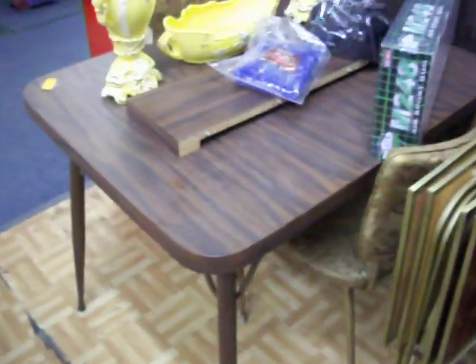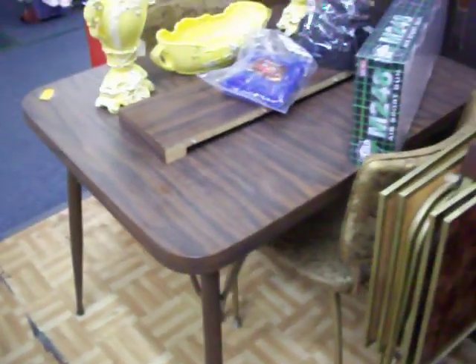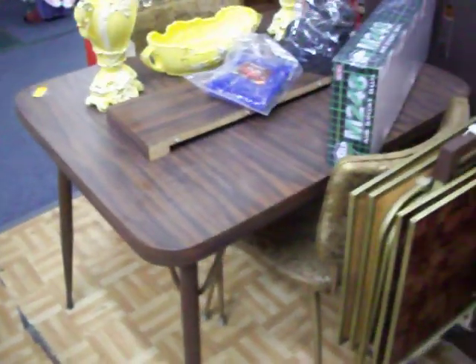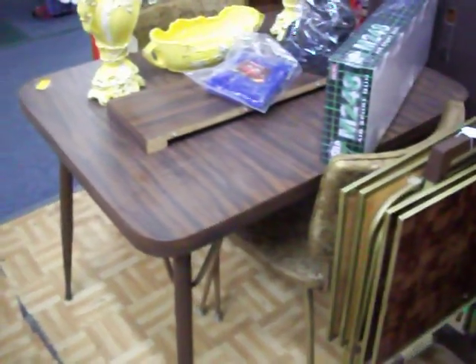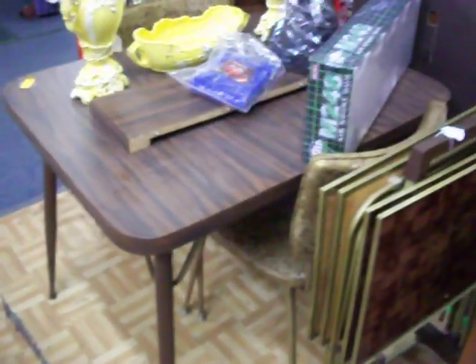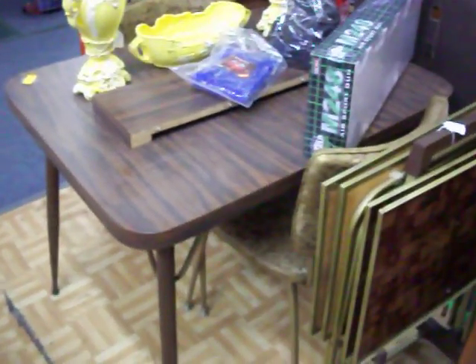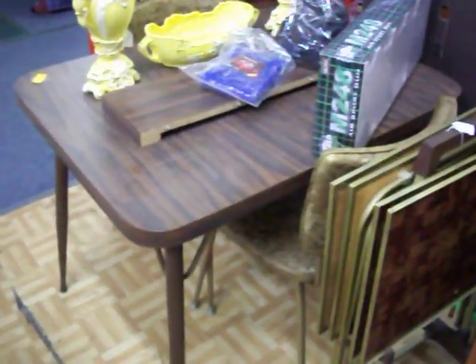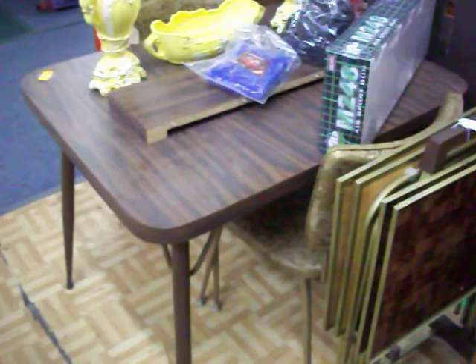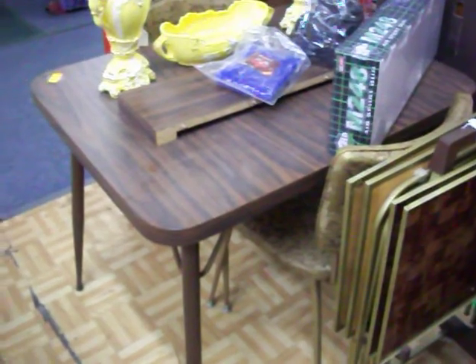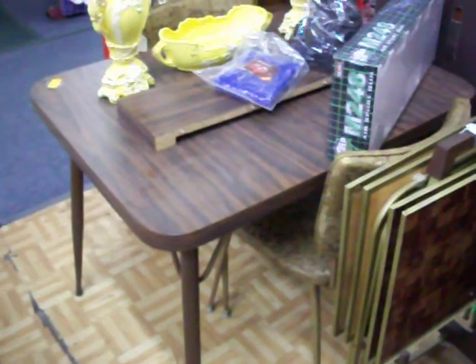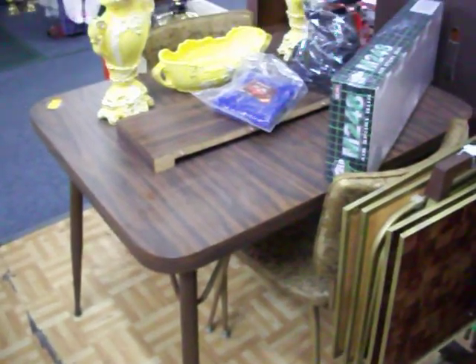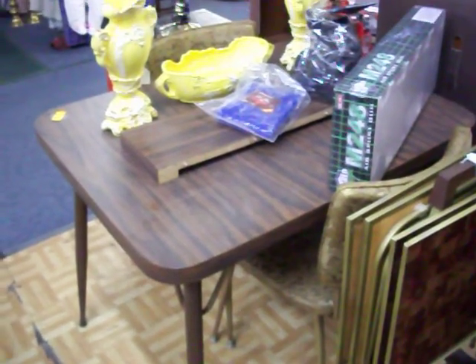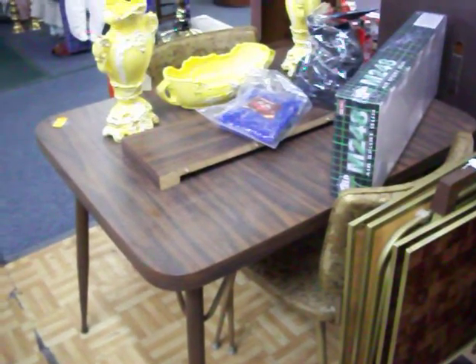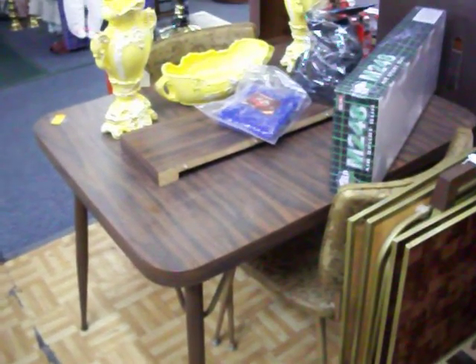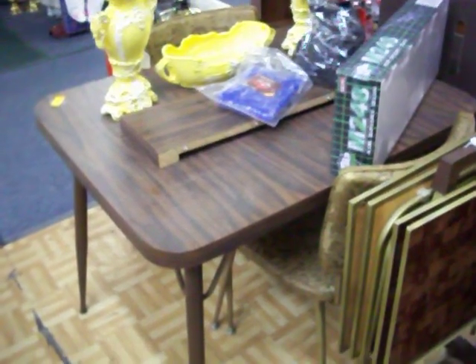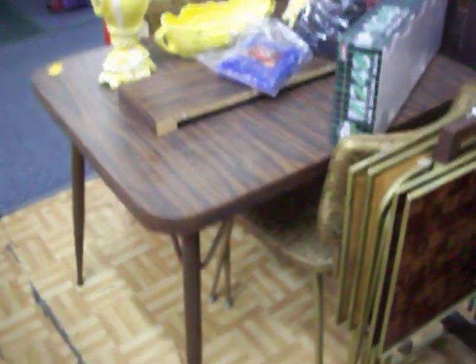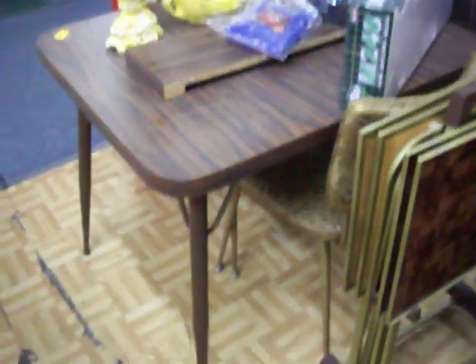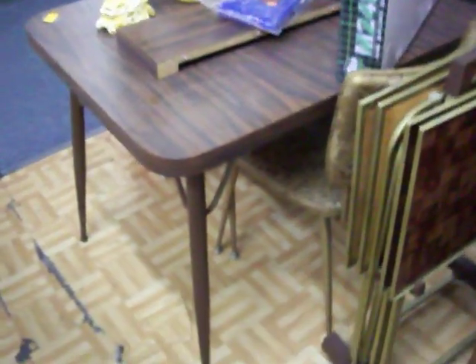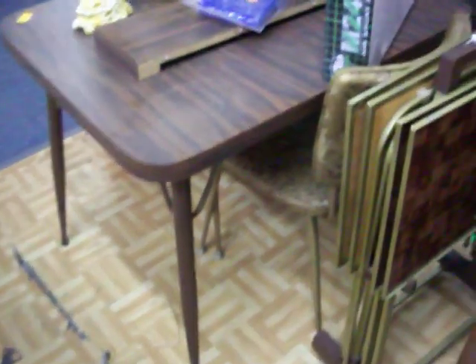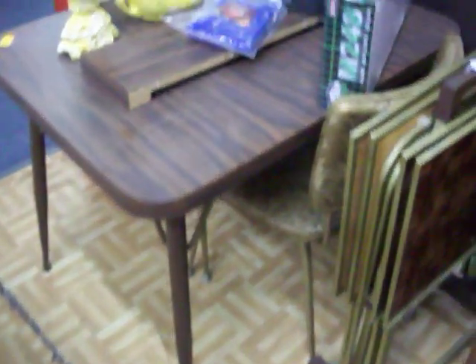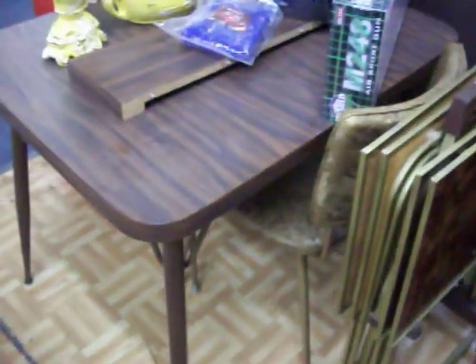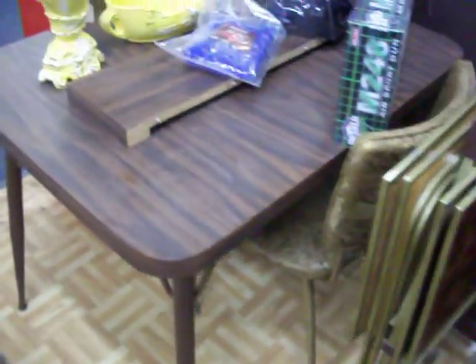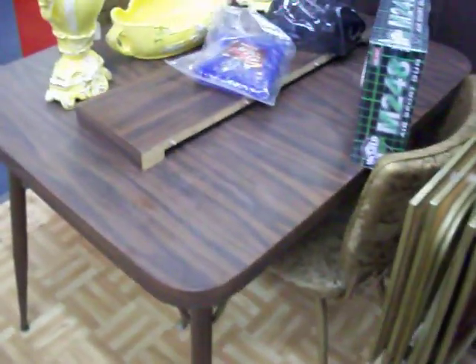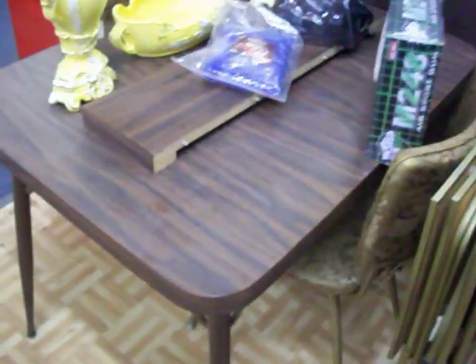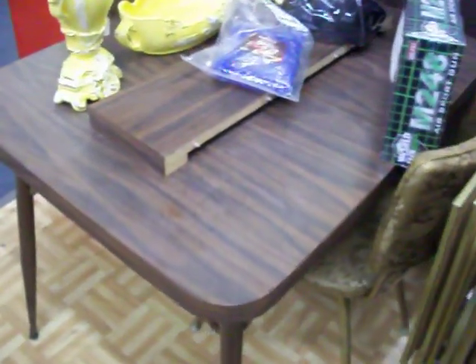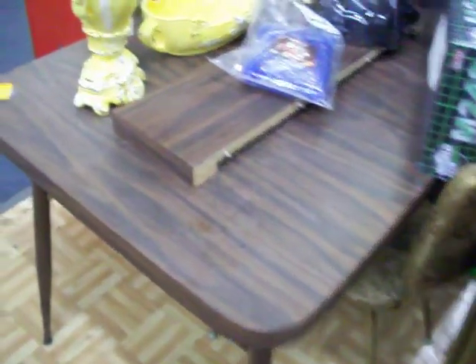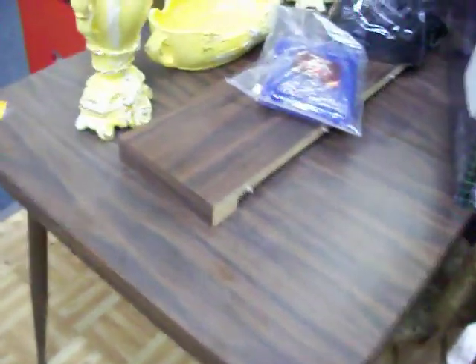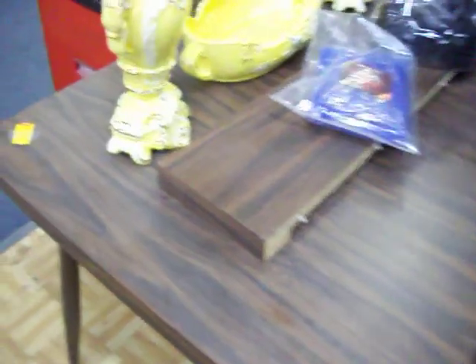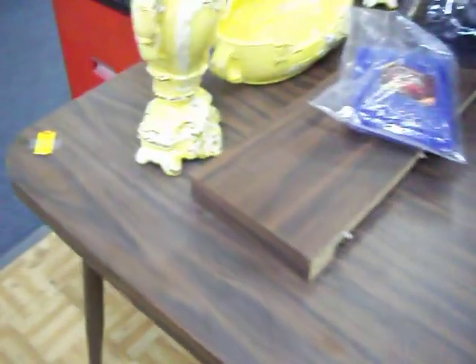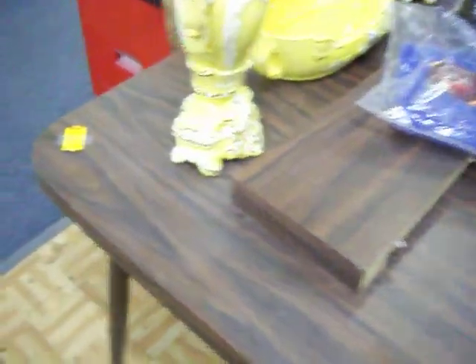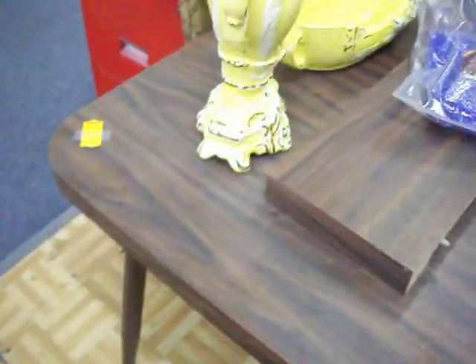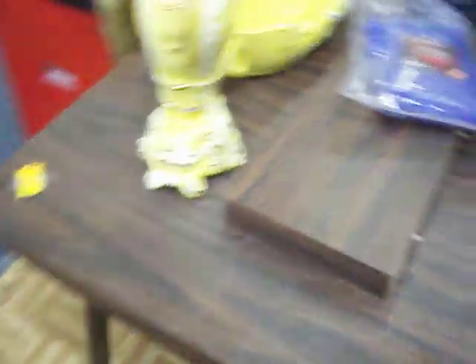Got a little two chair dining set here. It's in real good shape, got a leaf in there, two chairs — it's $59.95.